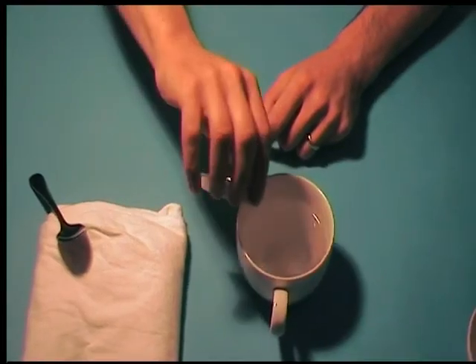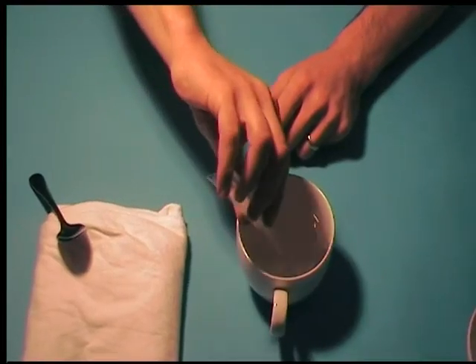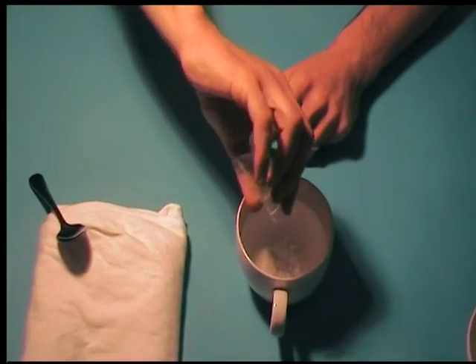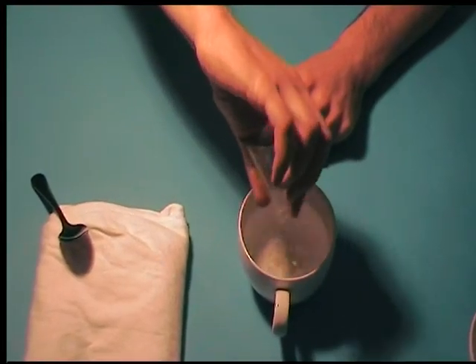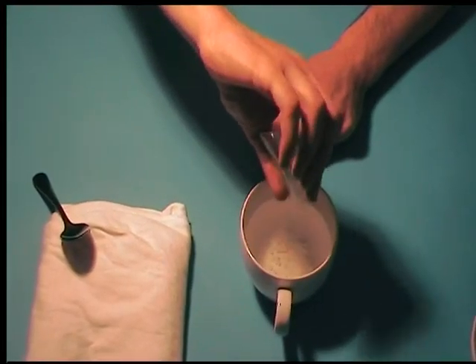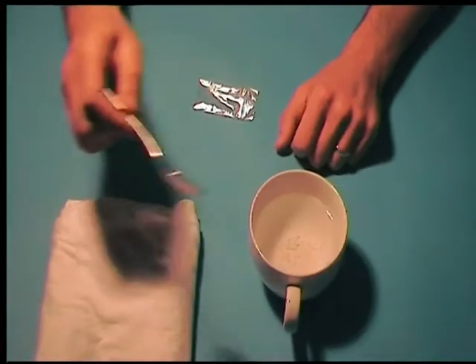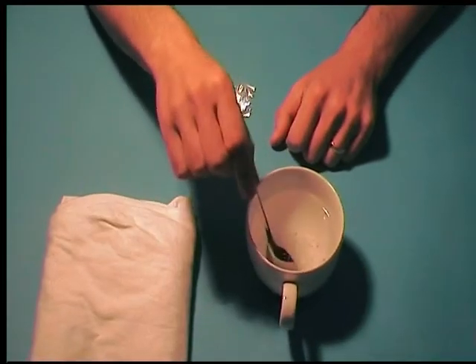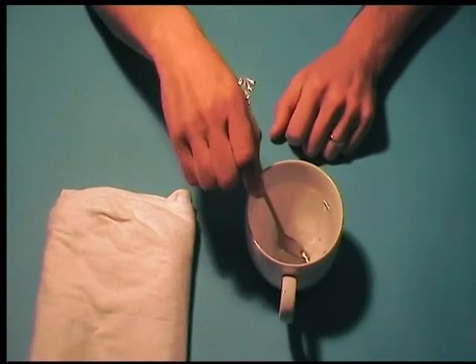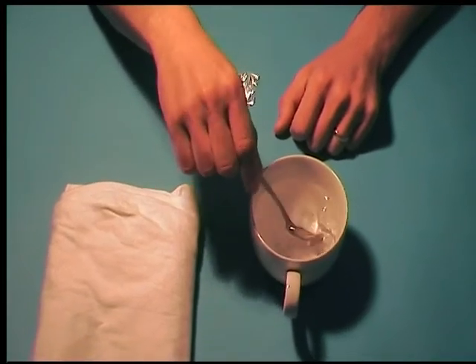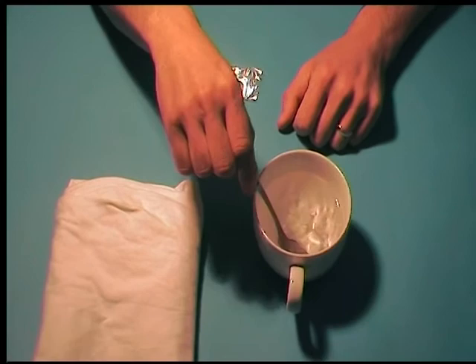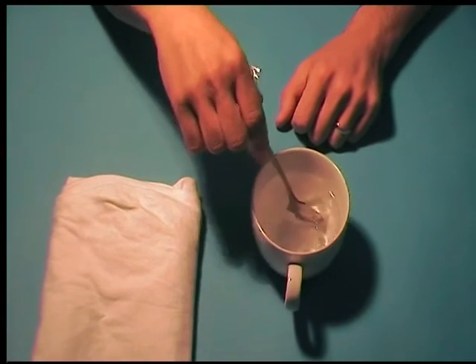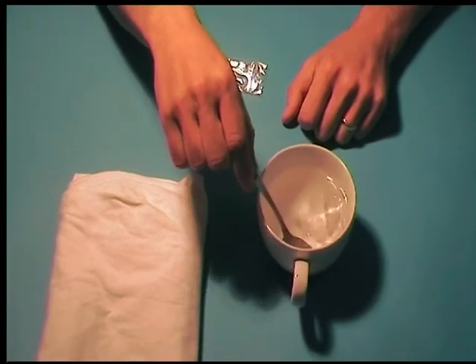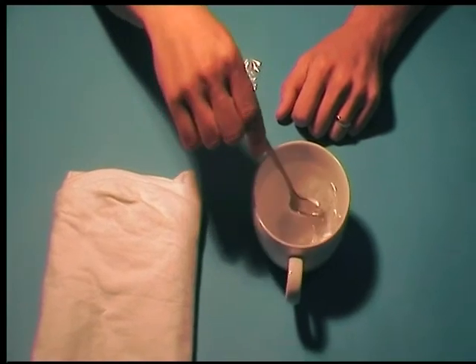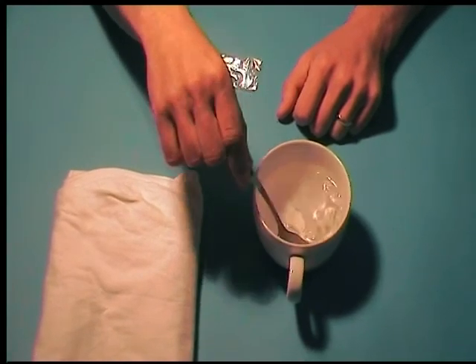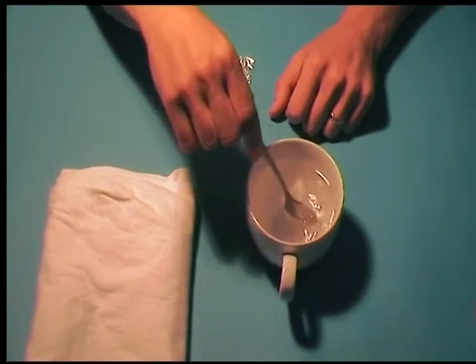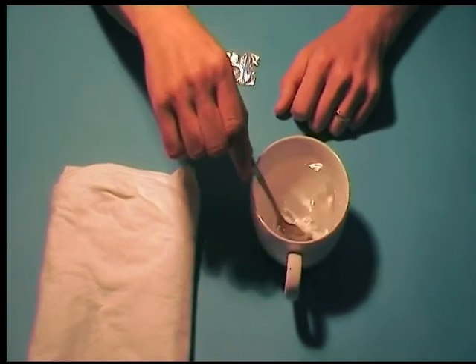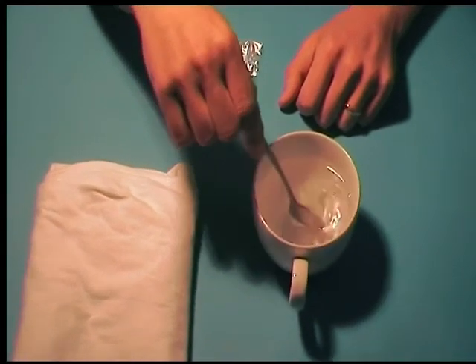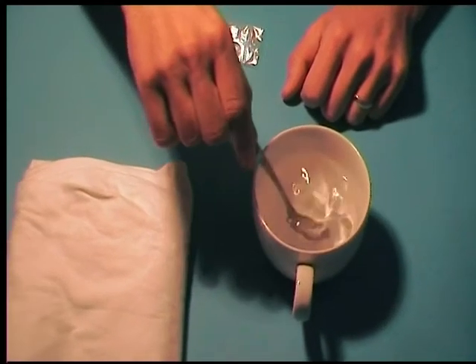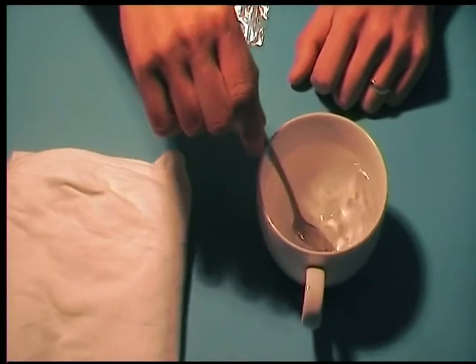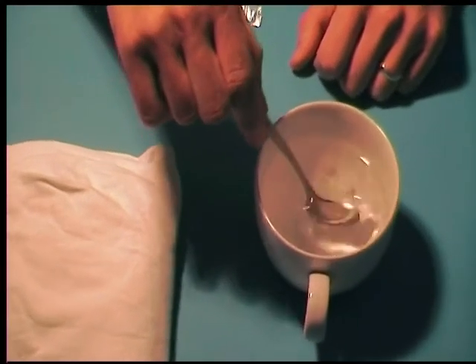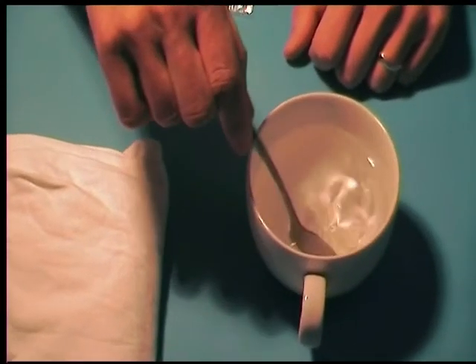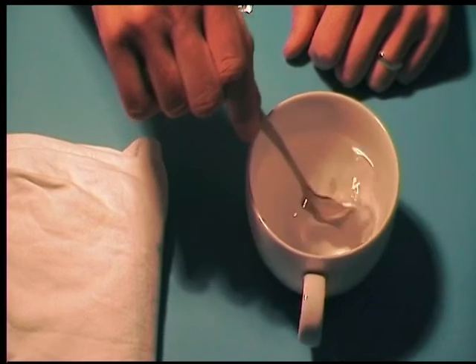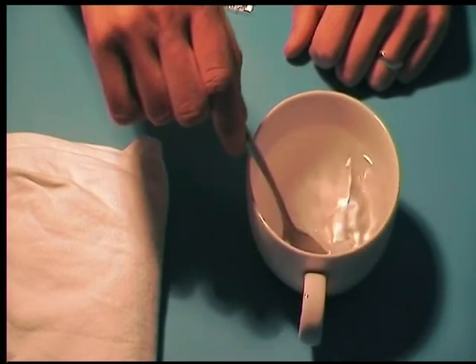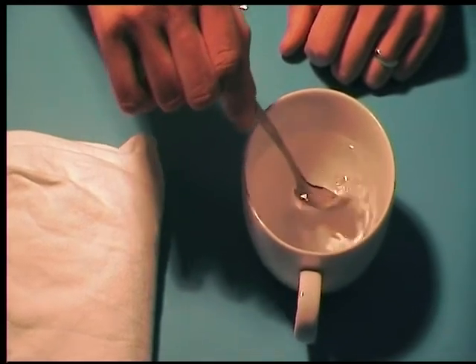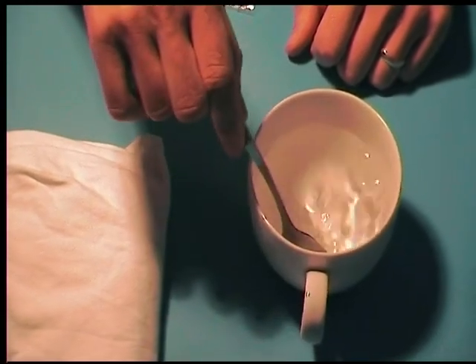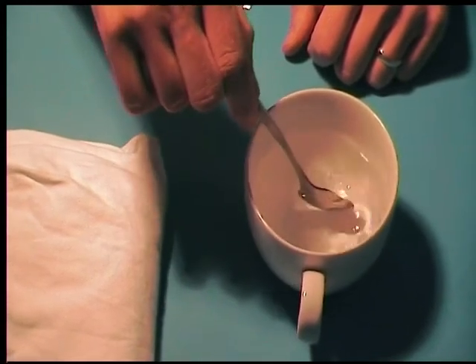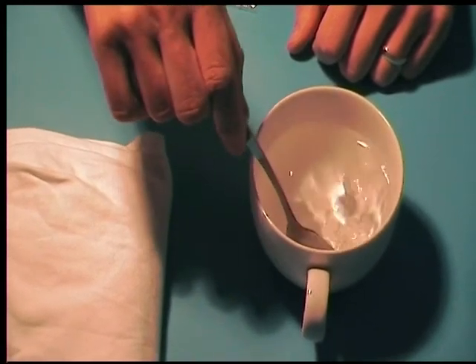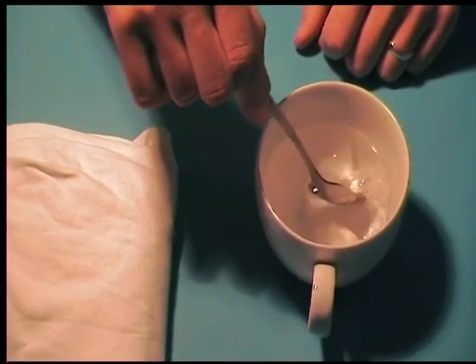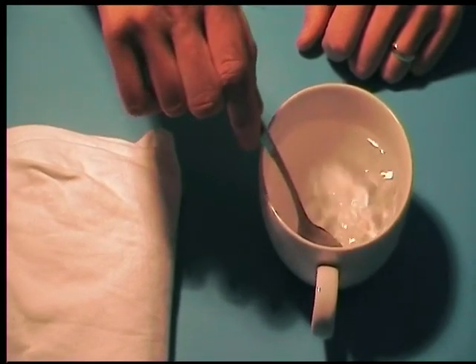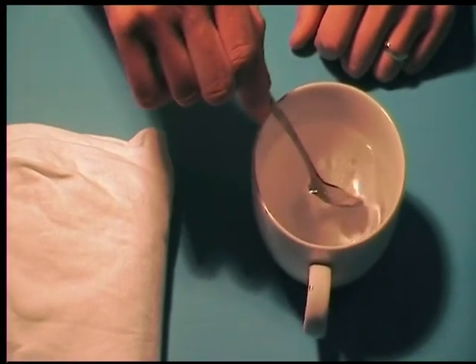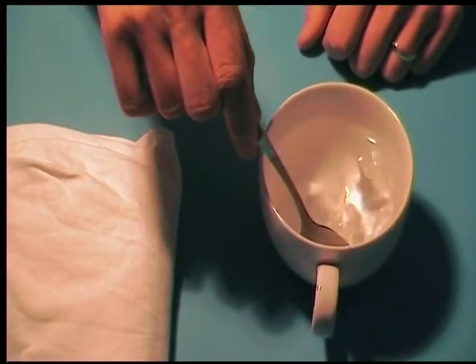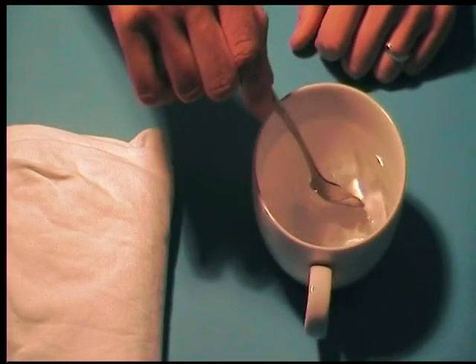Tip the contents of one sachet into the hot water. Stir it for about 15 seconds until it melts. As you can see, this white plastic becomes clear when it has melted. If your plastic is coloured then its appearance will not change.